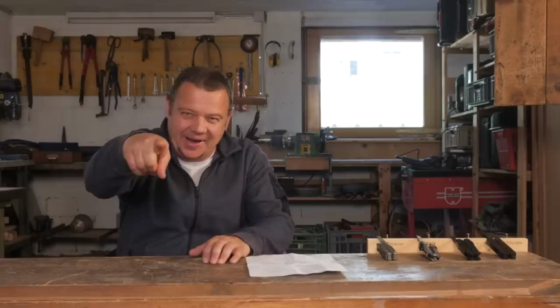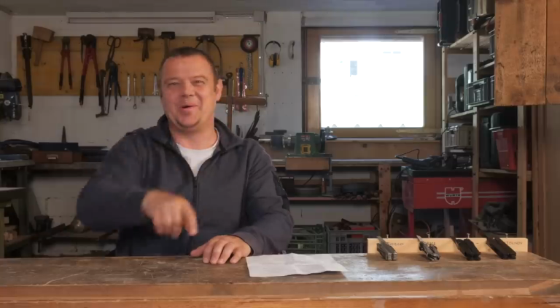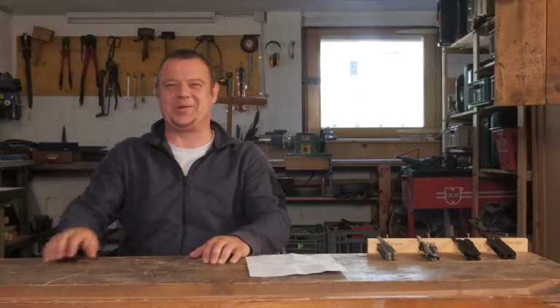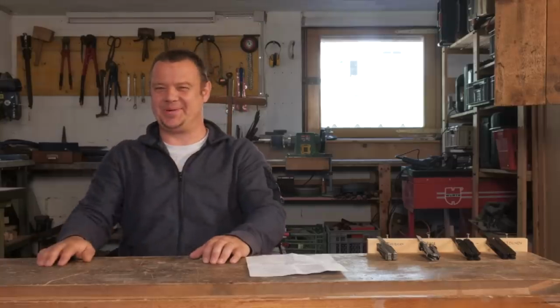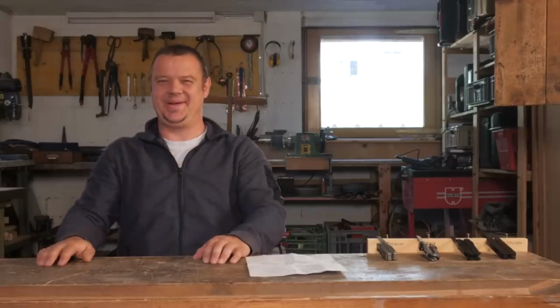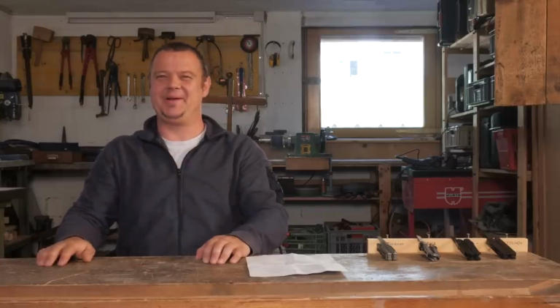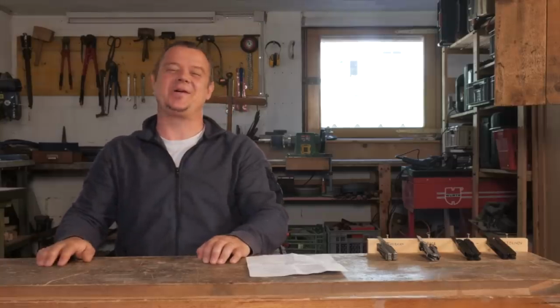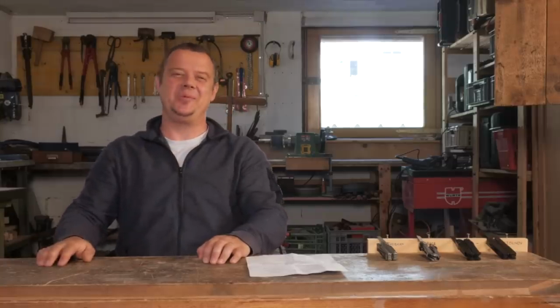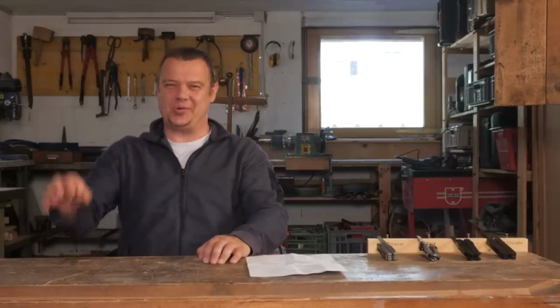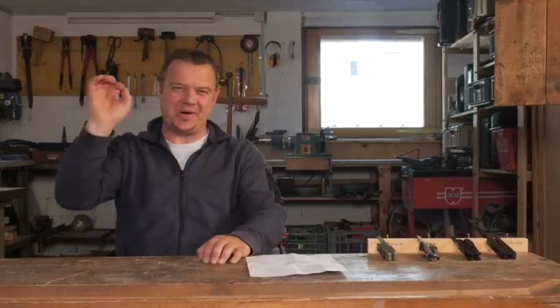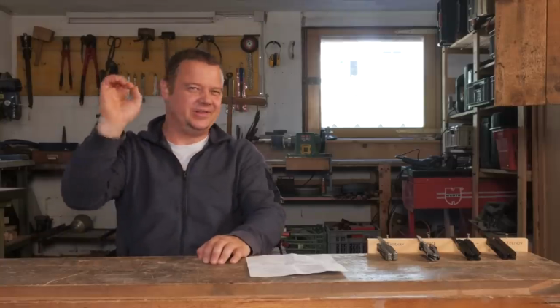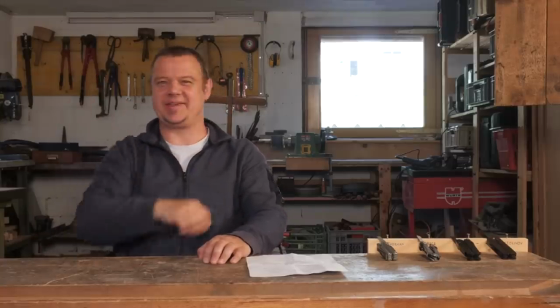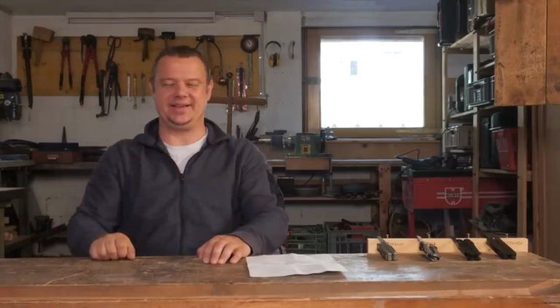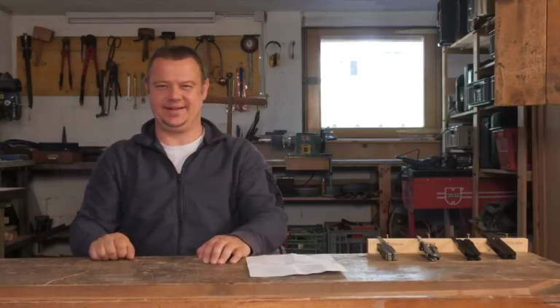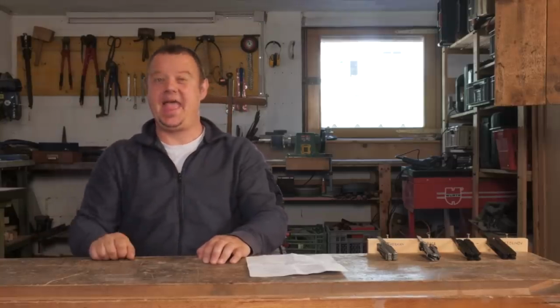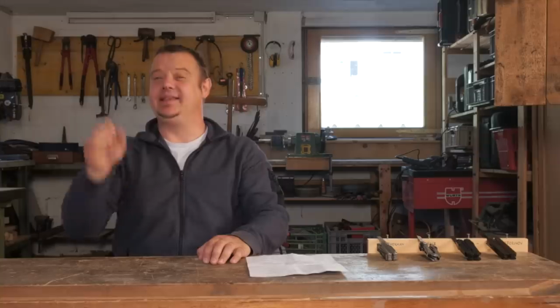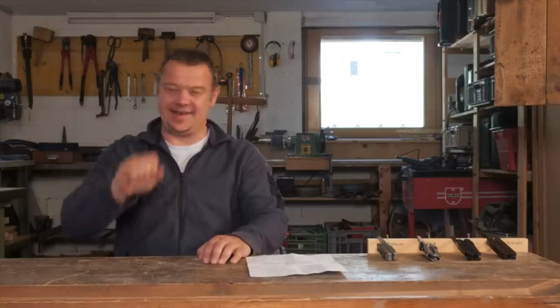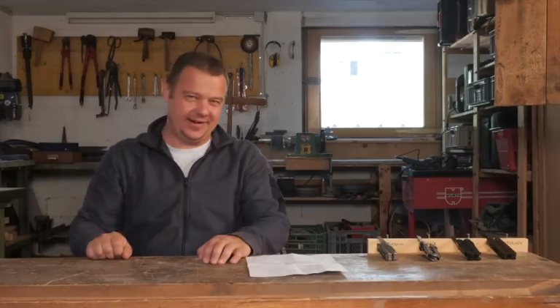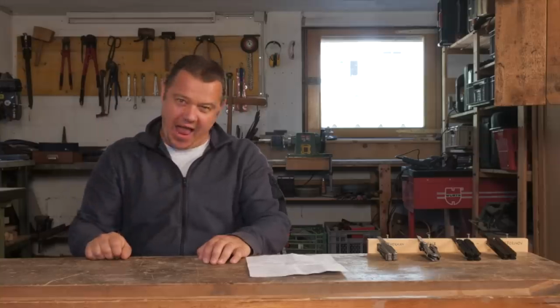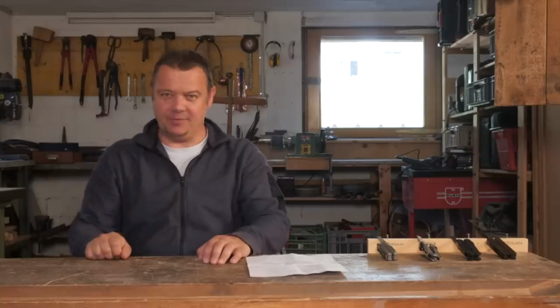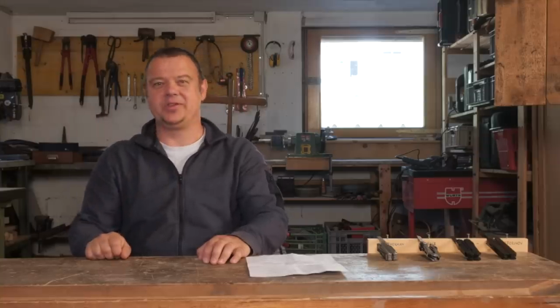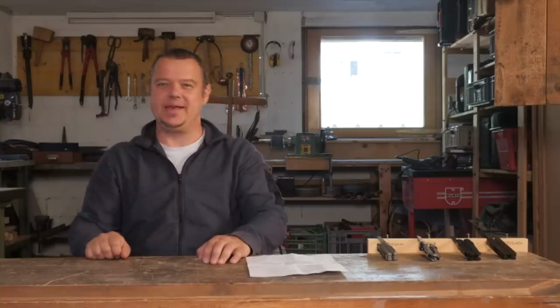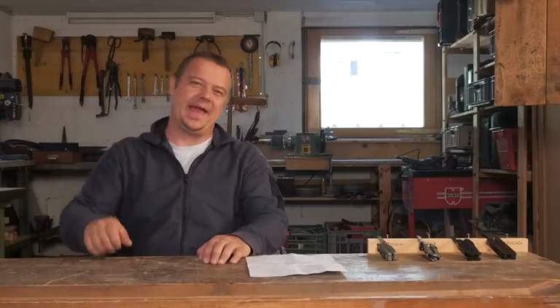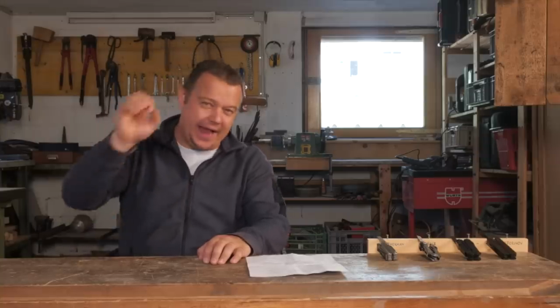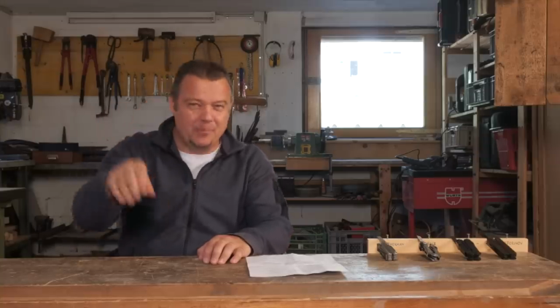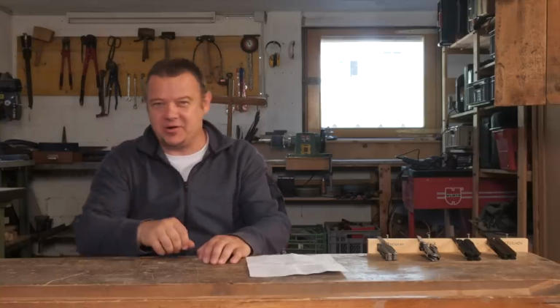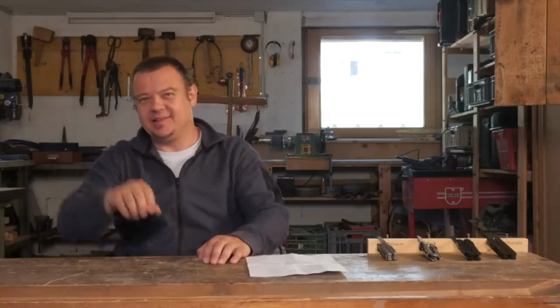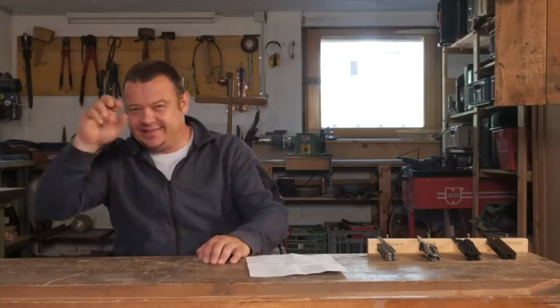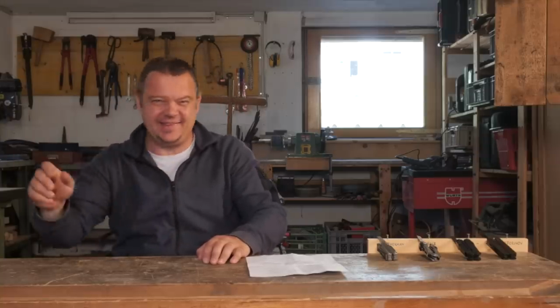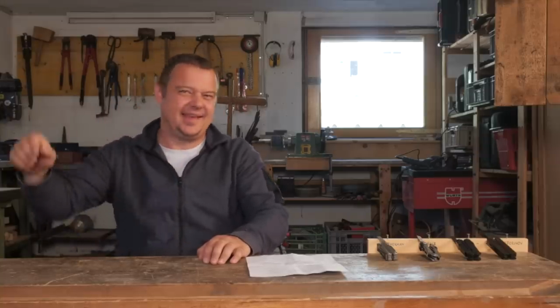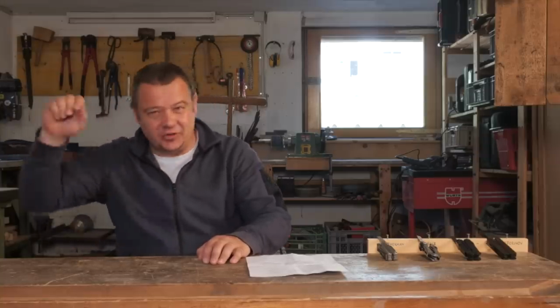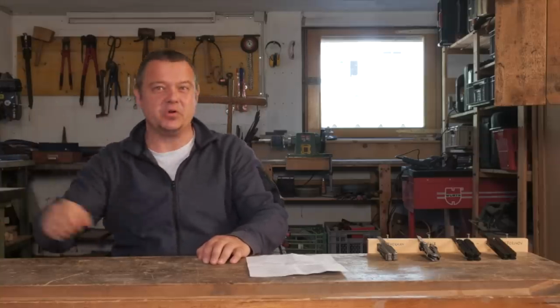Hello YouTube! Welcome to a brand new series. In this series I'm going to make knife comparisons, tests and reviews.